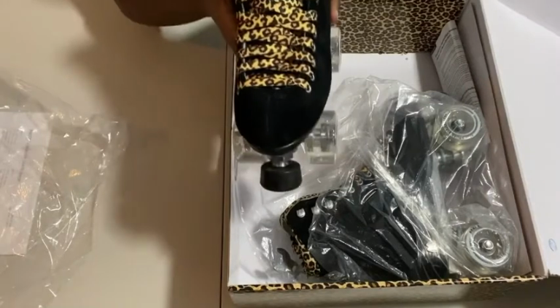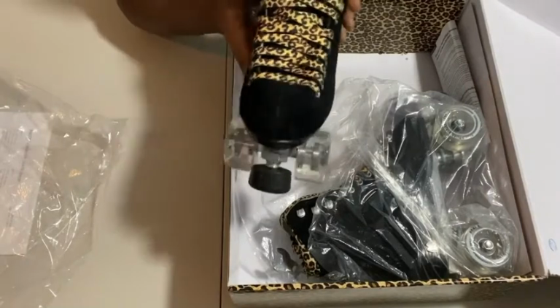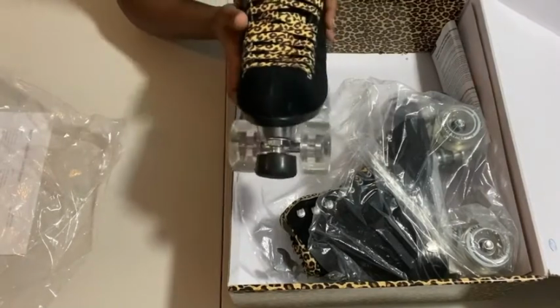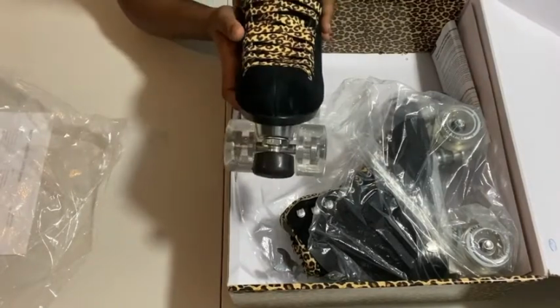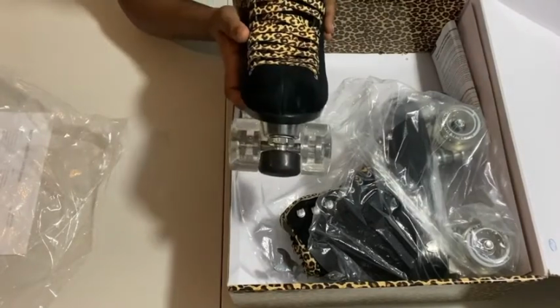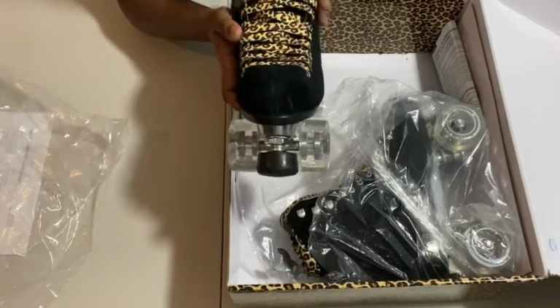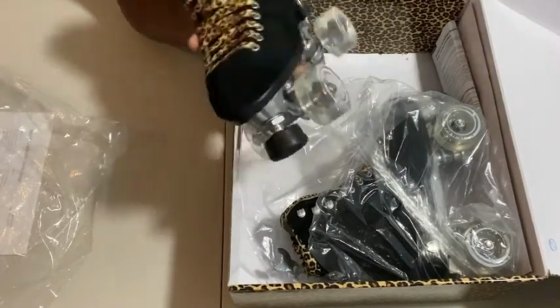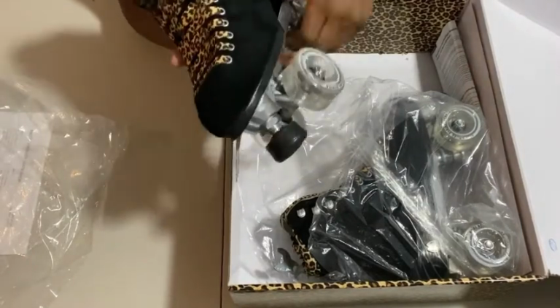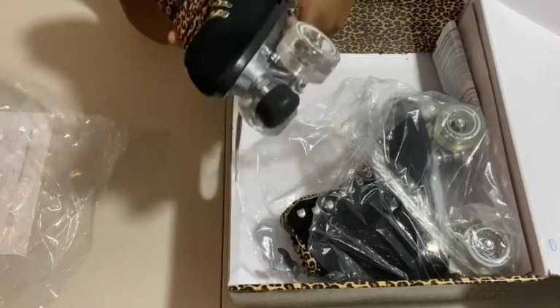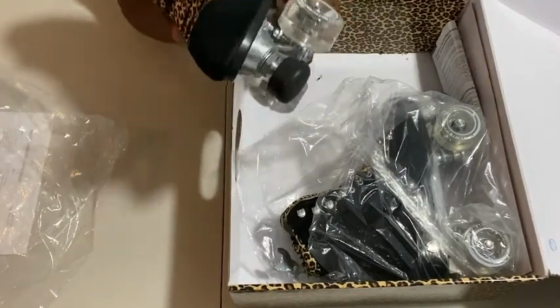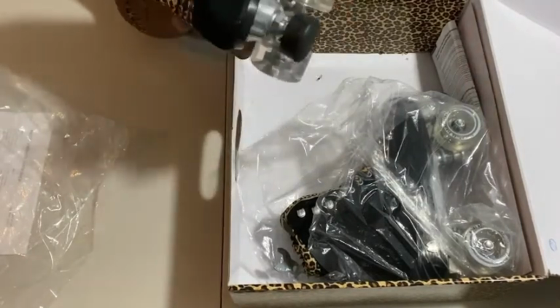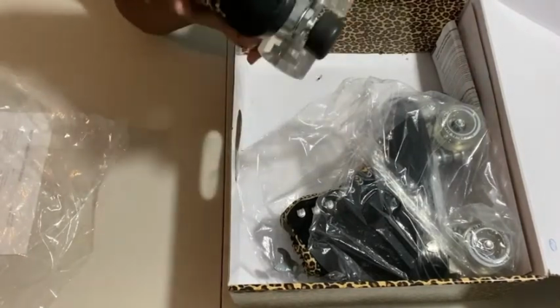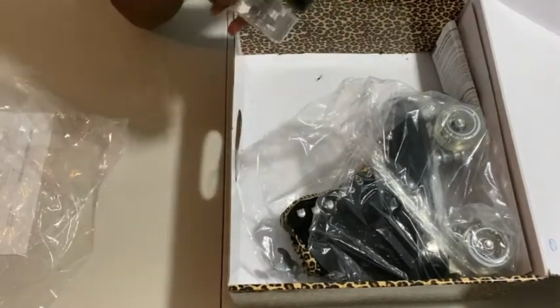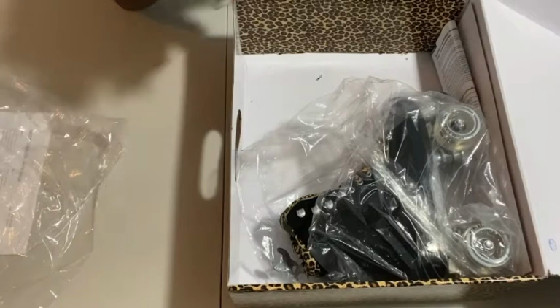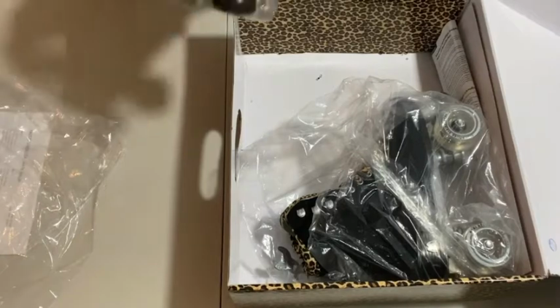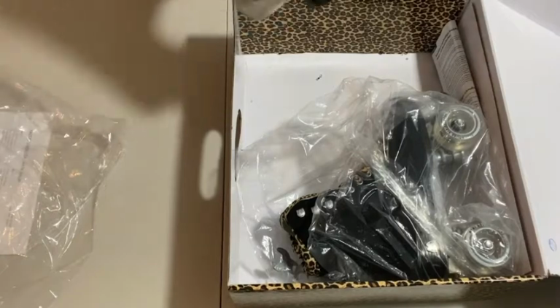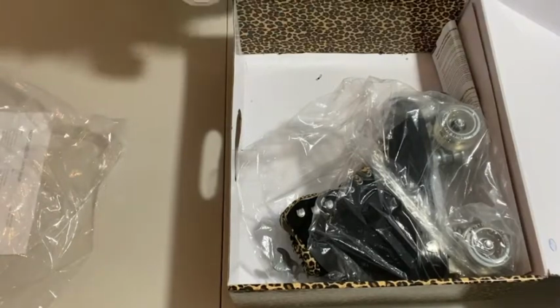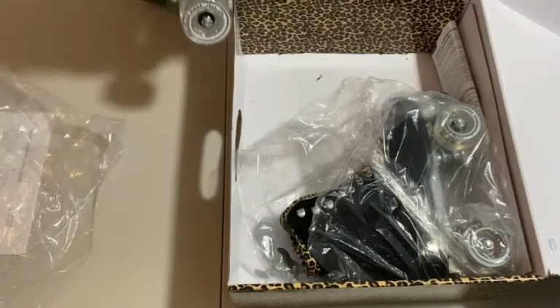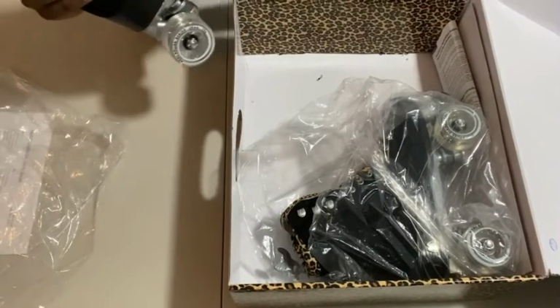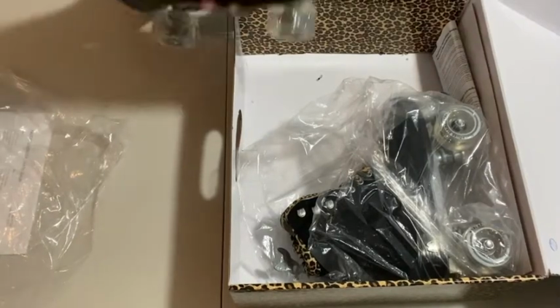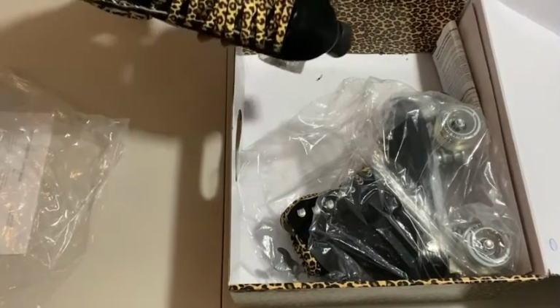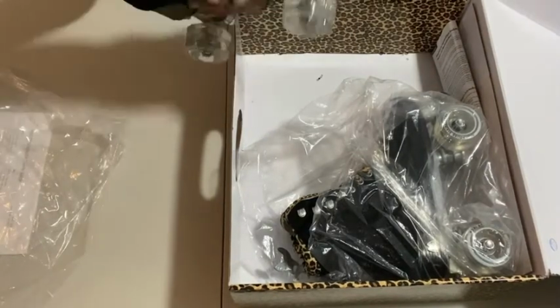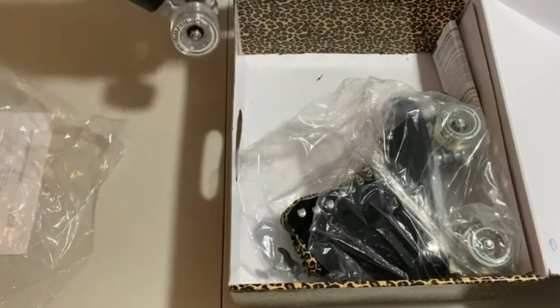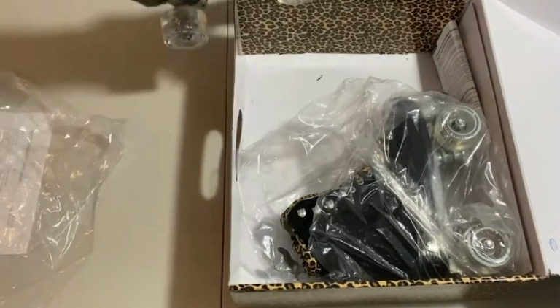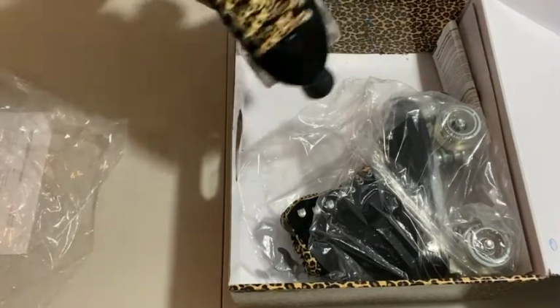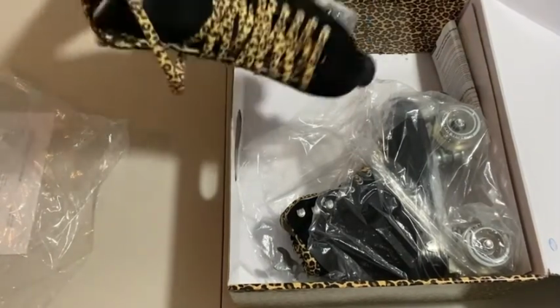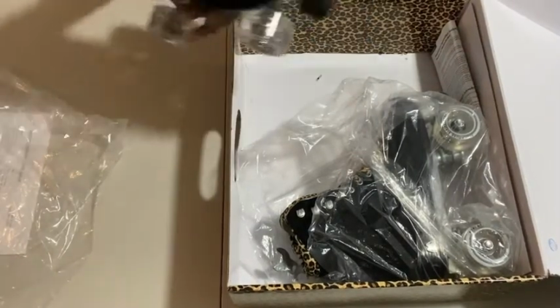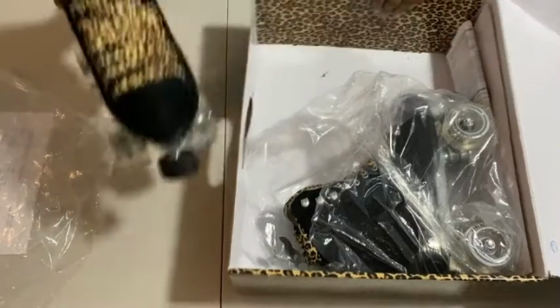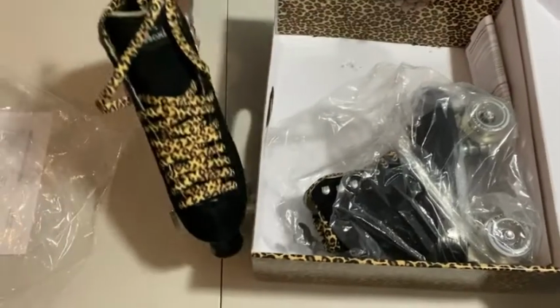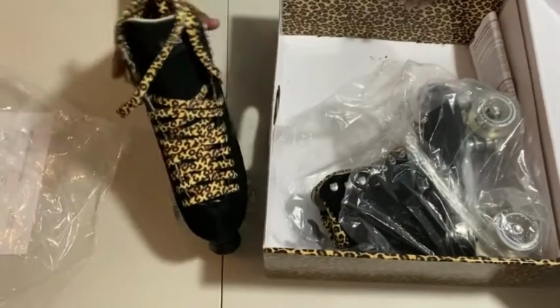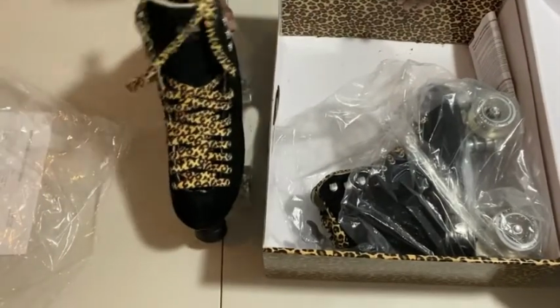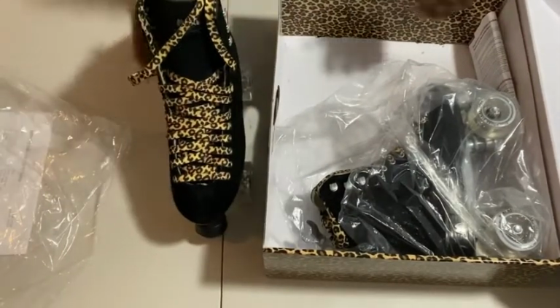I actually opened these already — I opened them really quickly and looked at them. But aren't they gorgeous? Here they are!